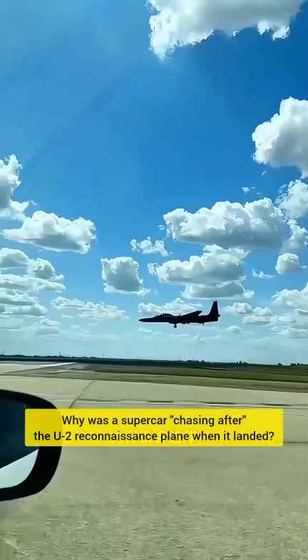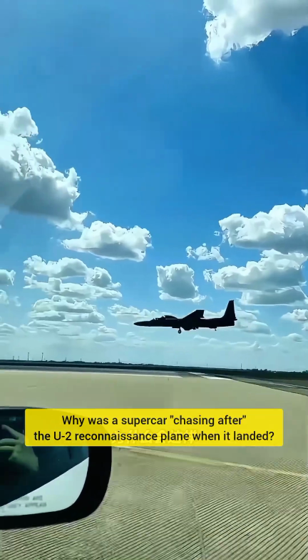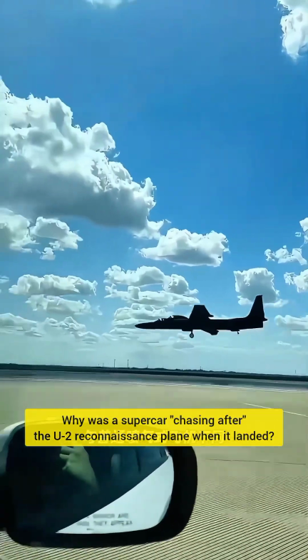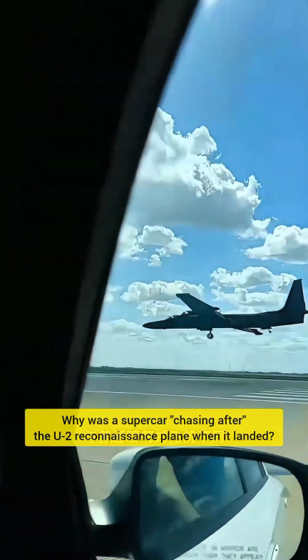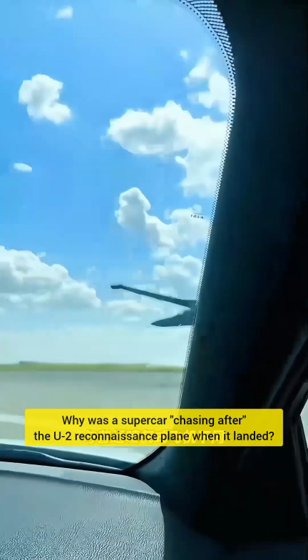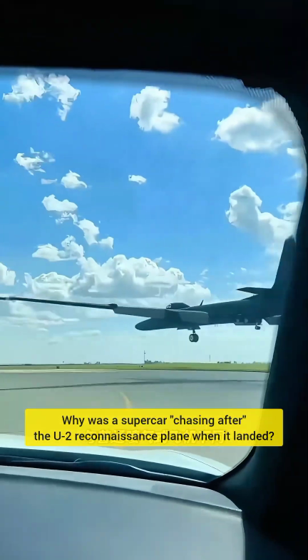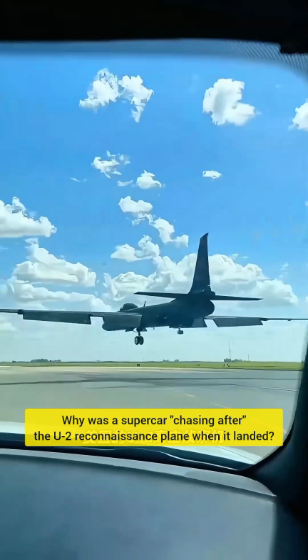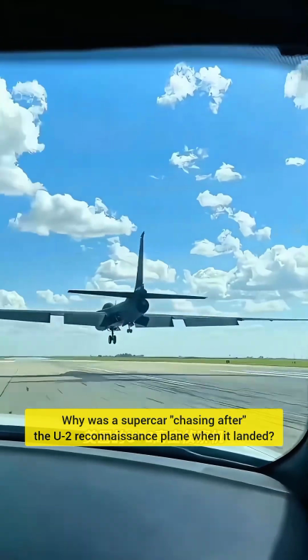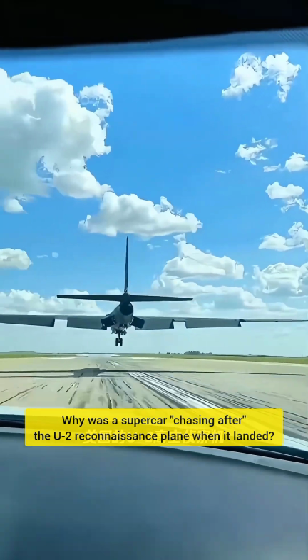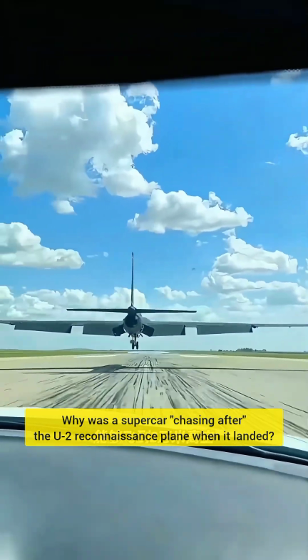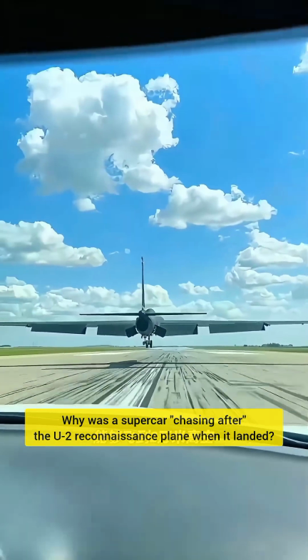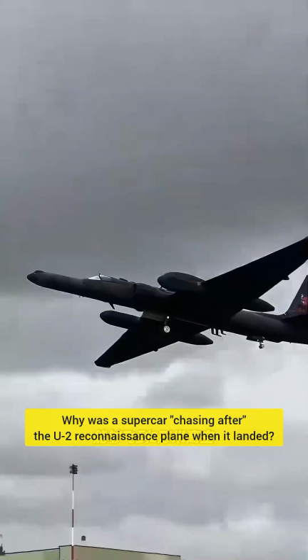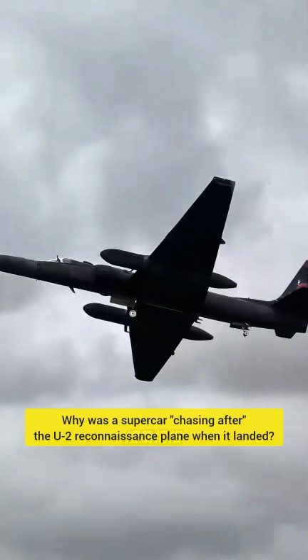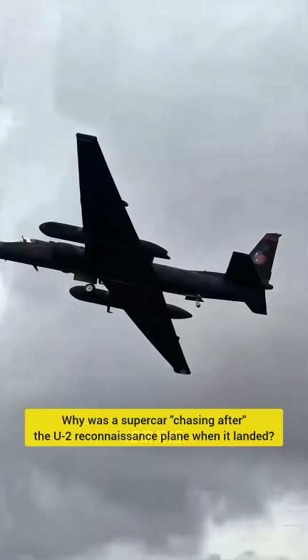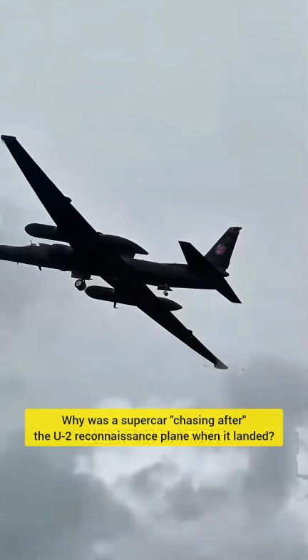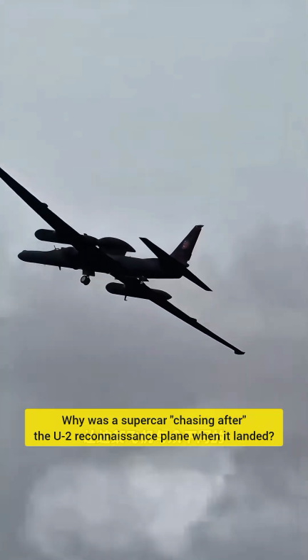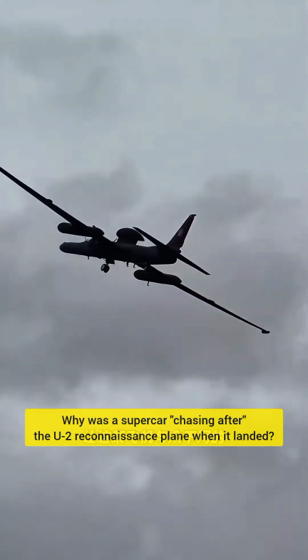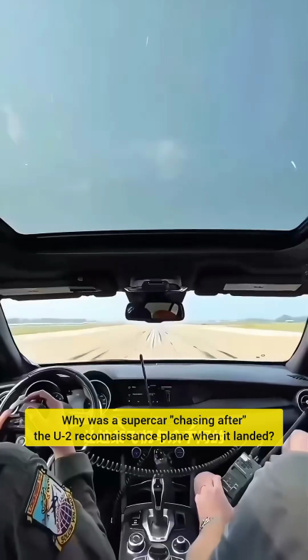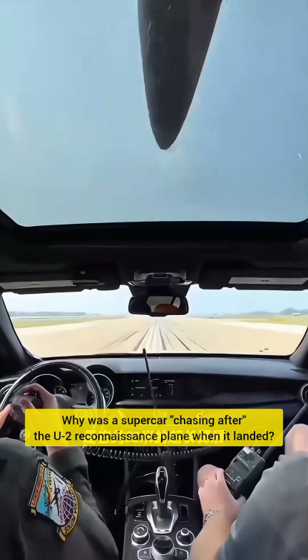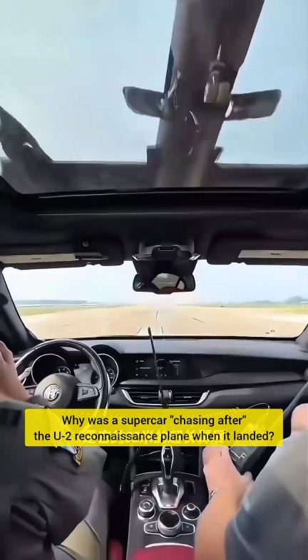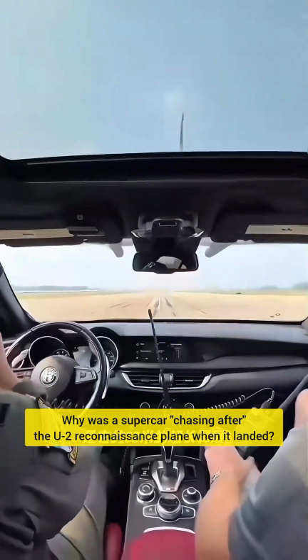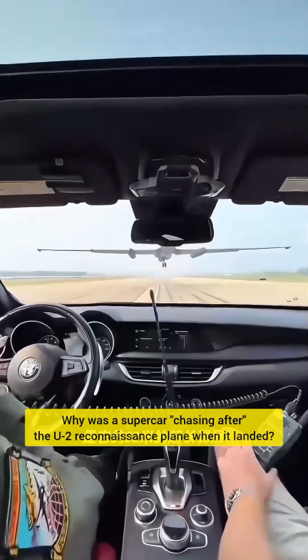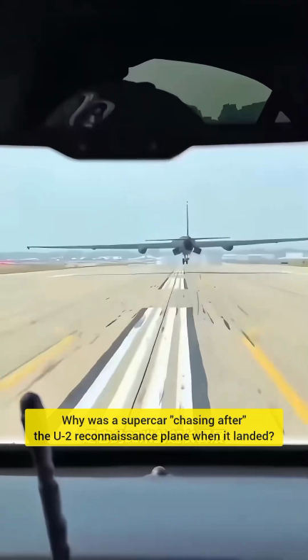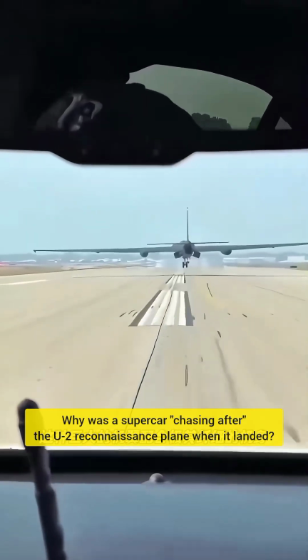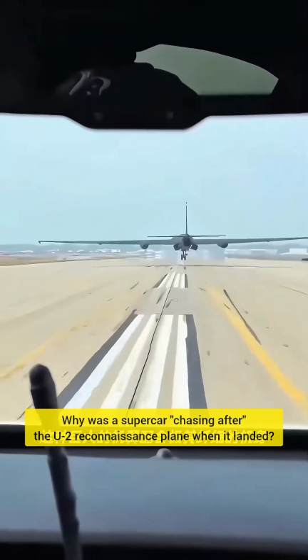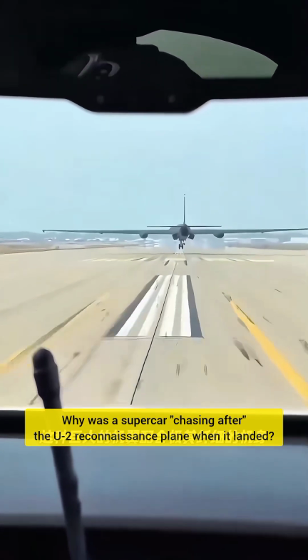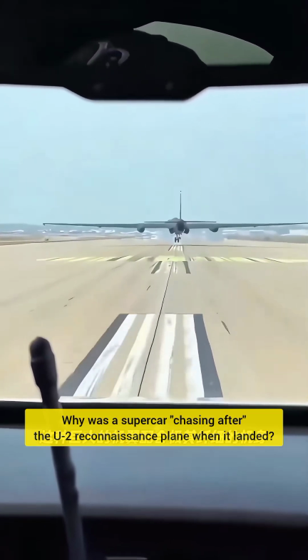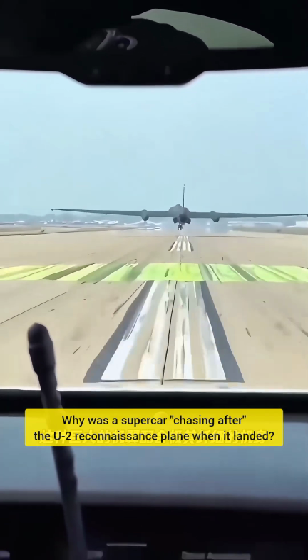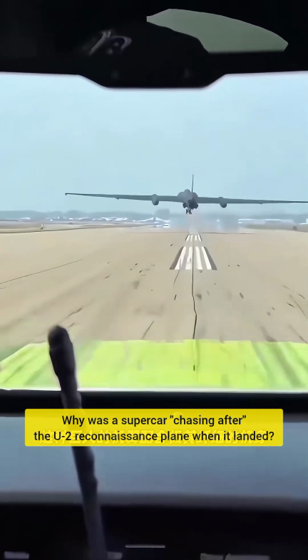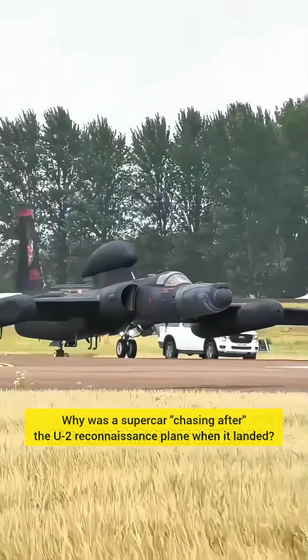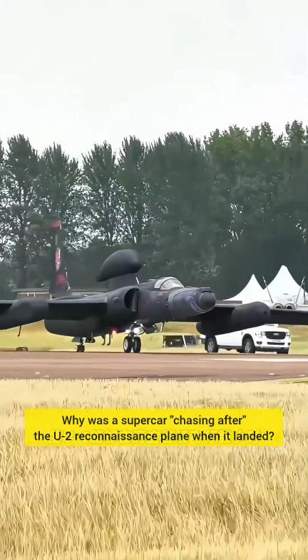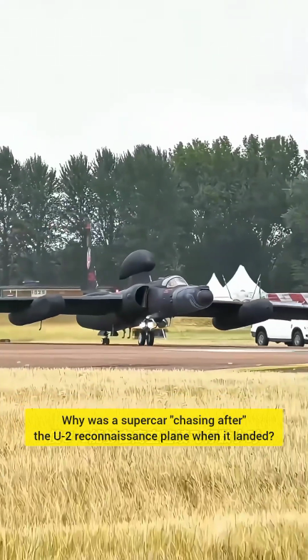Unlike conventional water bombers, the American U-2 reconnaissance plane can fly at an altitude of 20,000 meters to gather intelligence. What distinguishes this aircraft from all others in the world is its wingspan of approximately 32 meters.